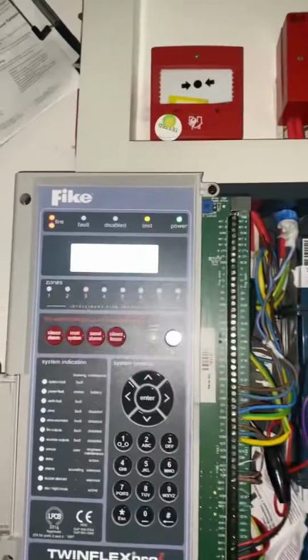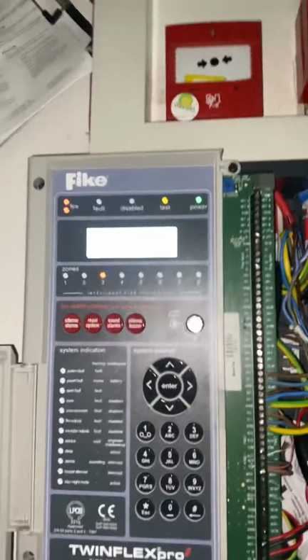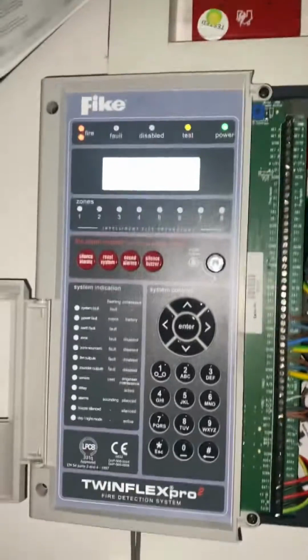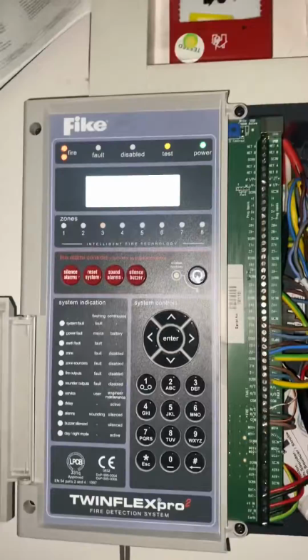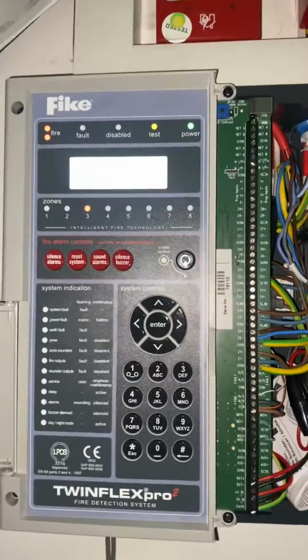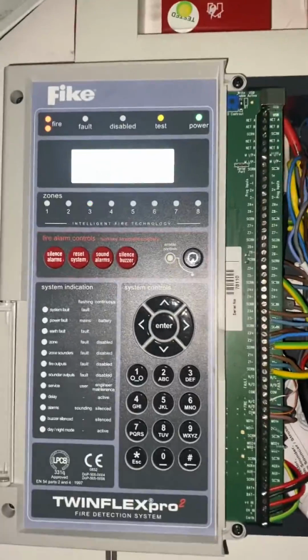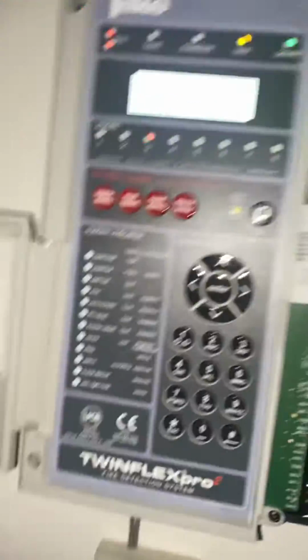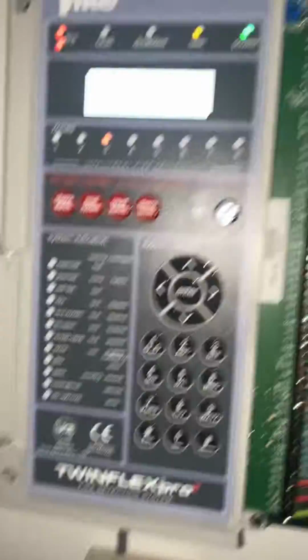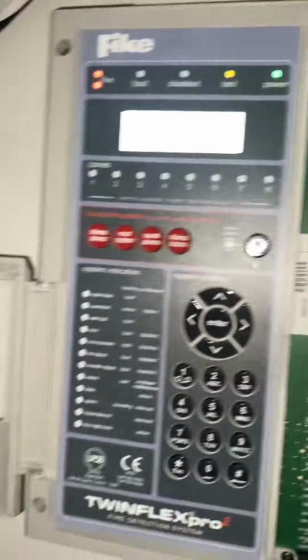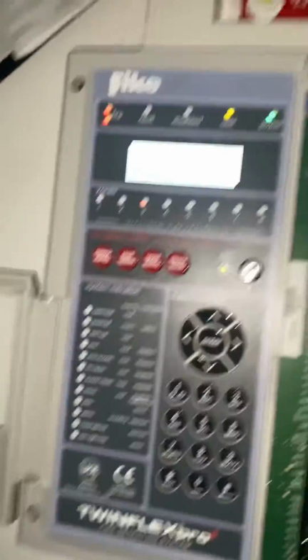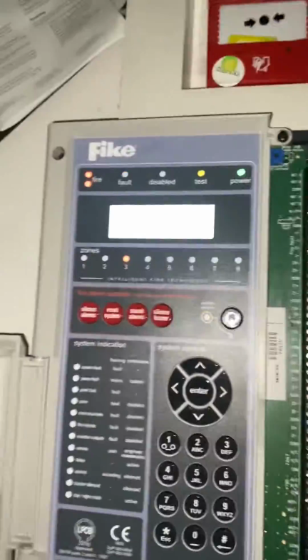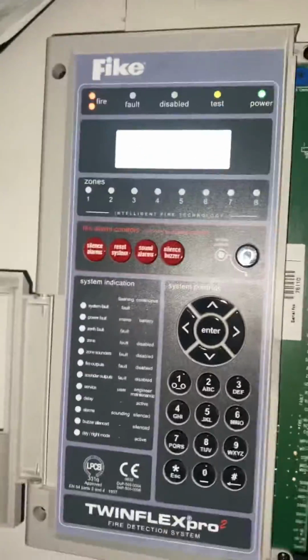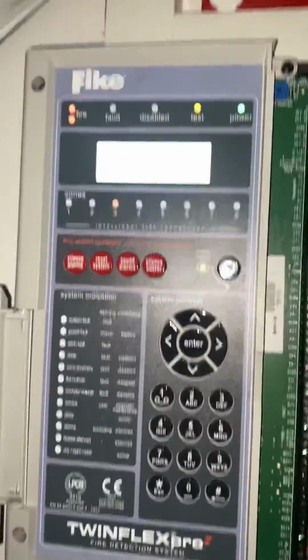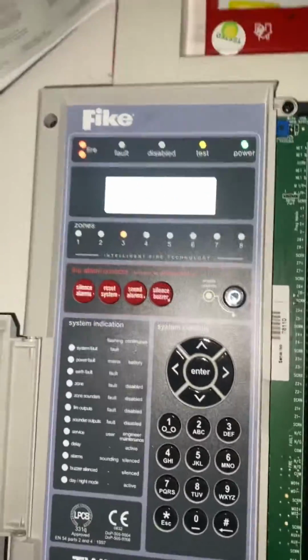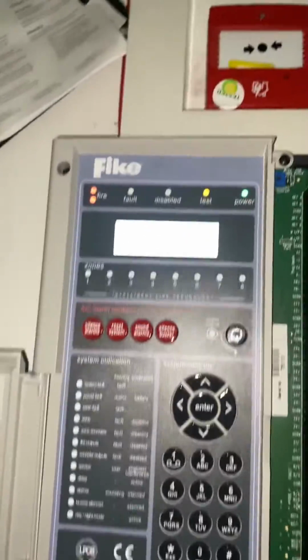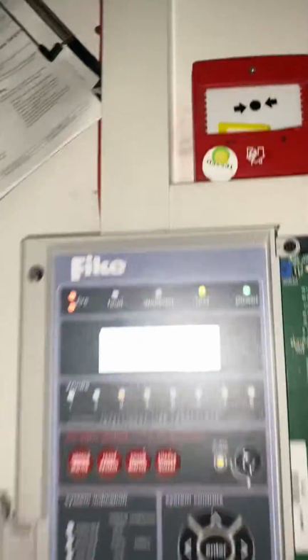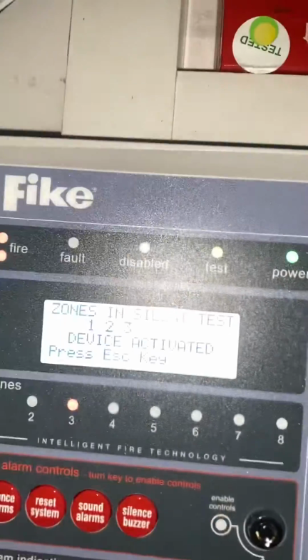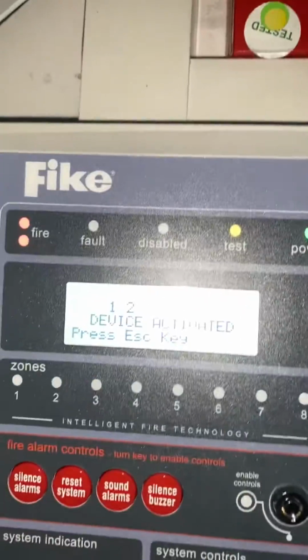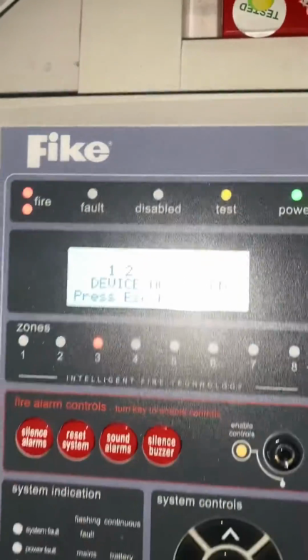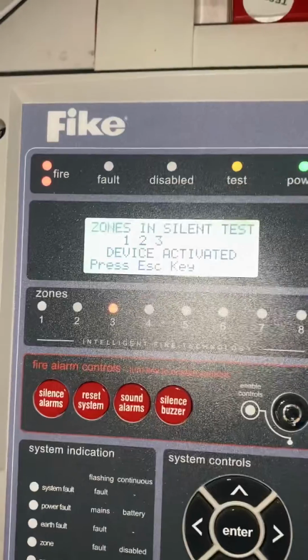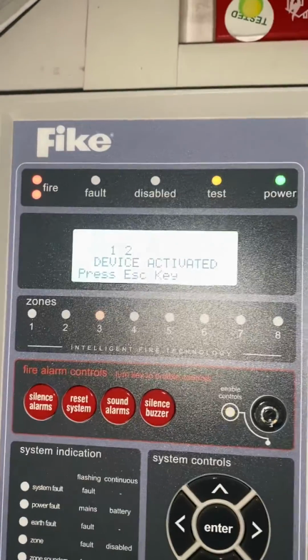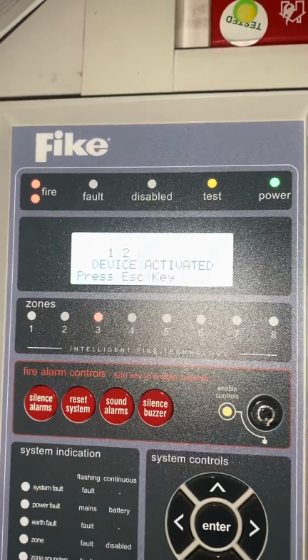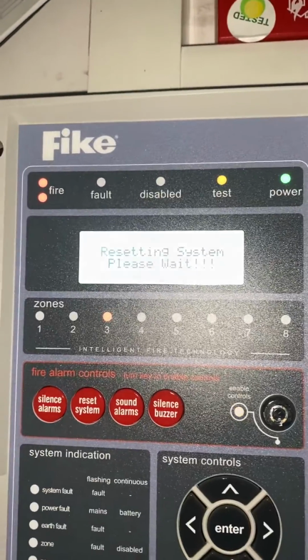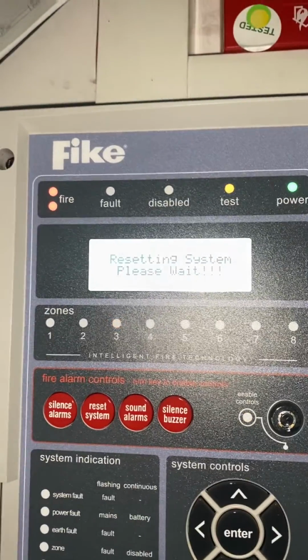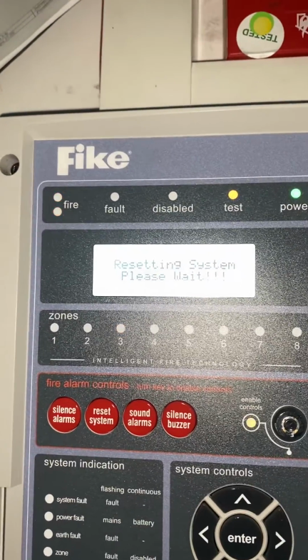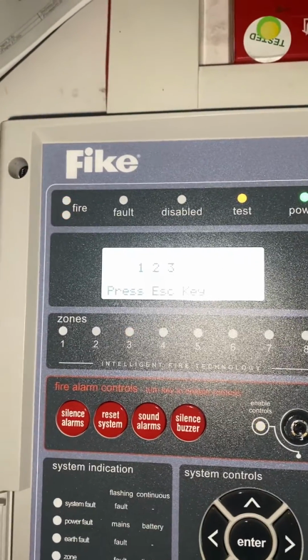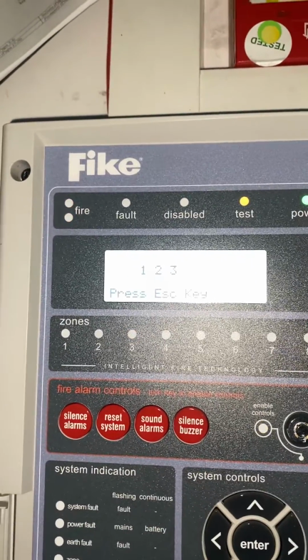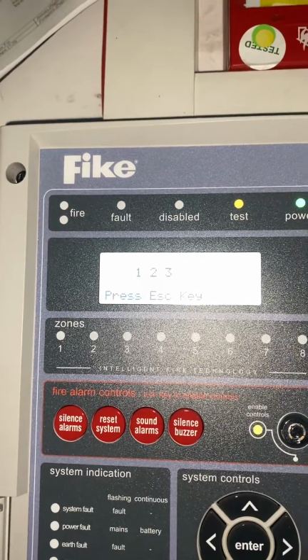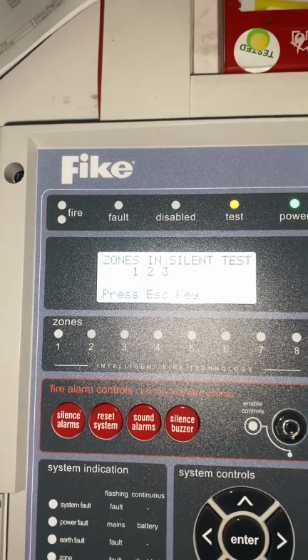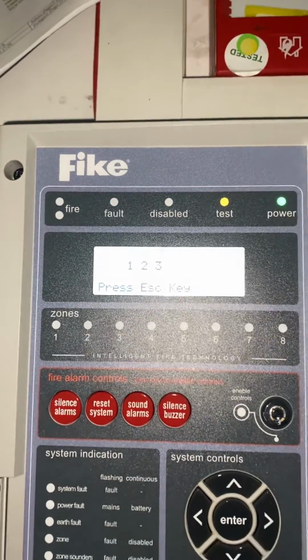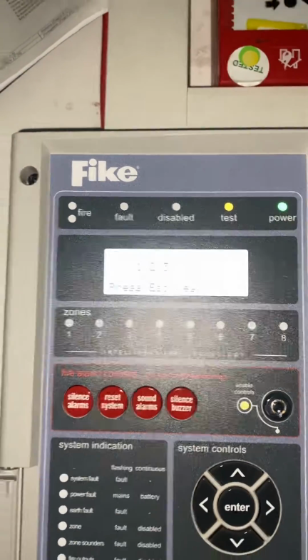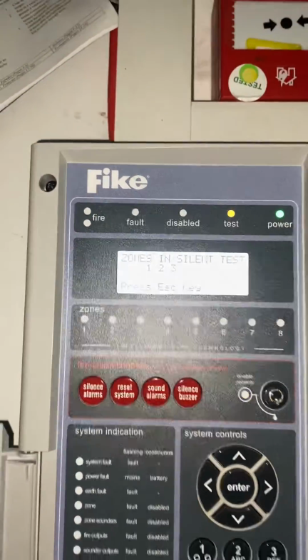If you do this with sounders it literally sets all the sounders off in the audible test. But as you can see it eventually self-resets, so you can test the next call point.